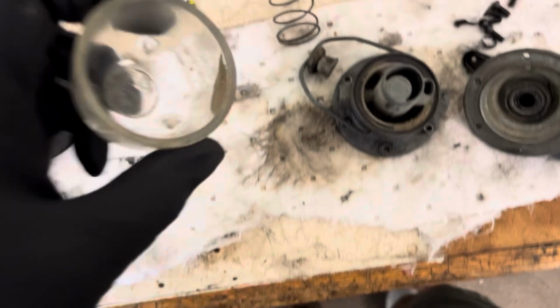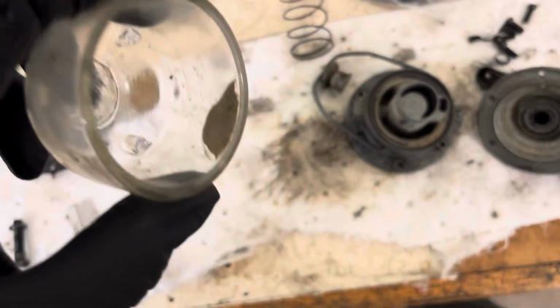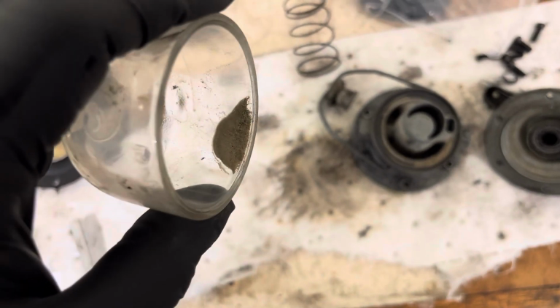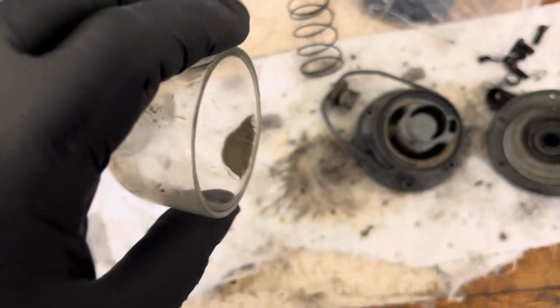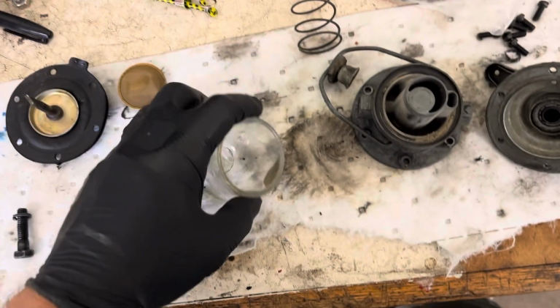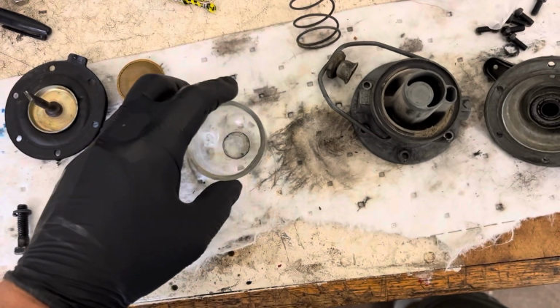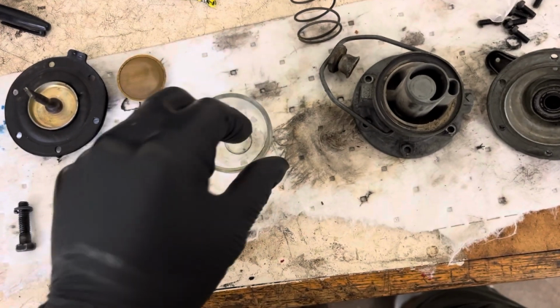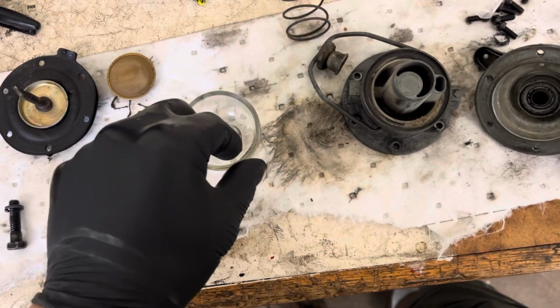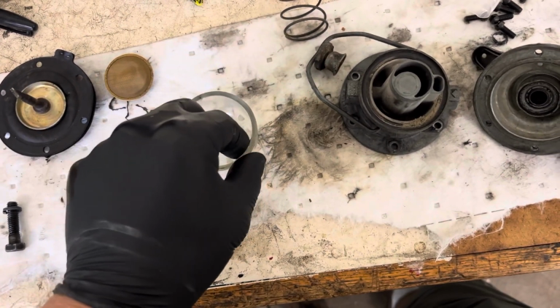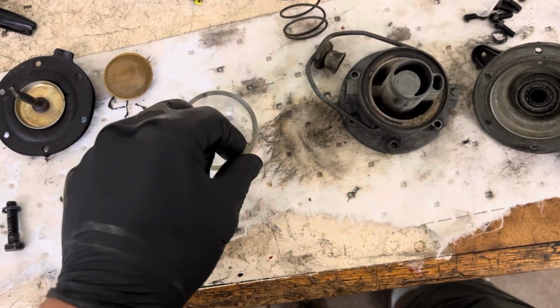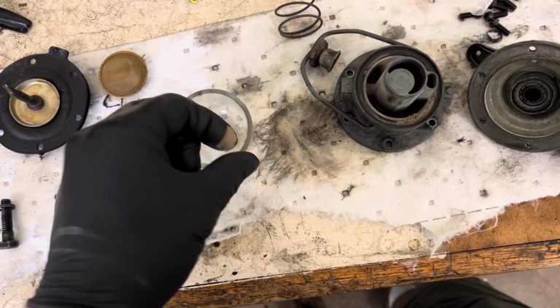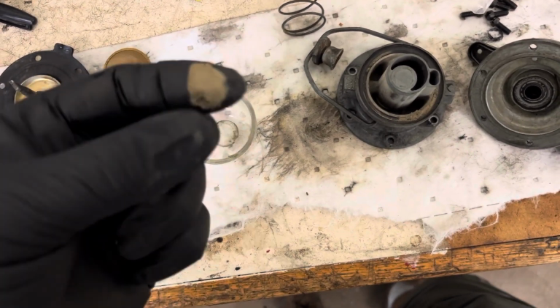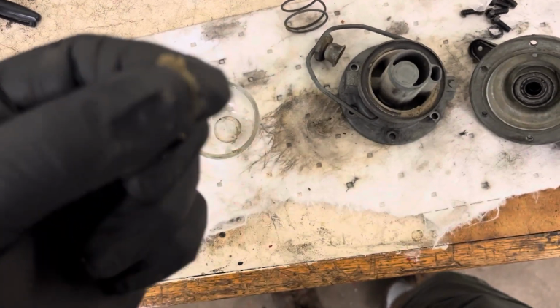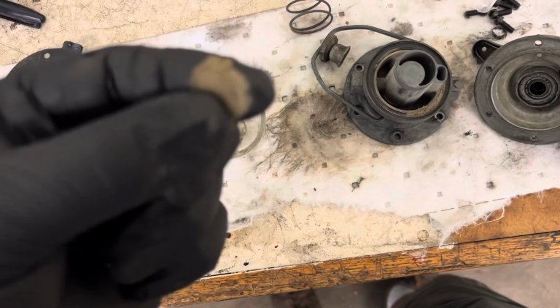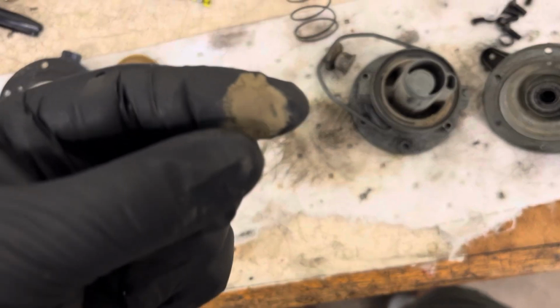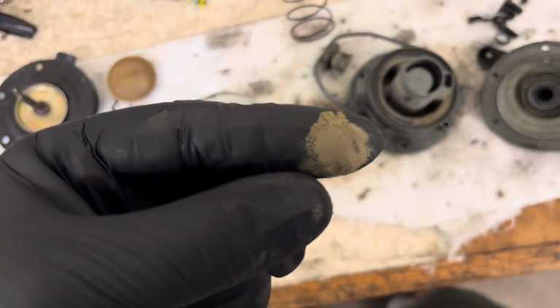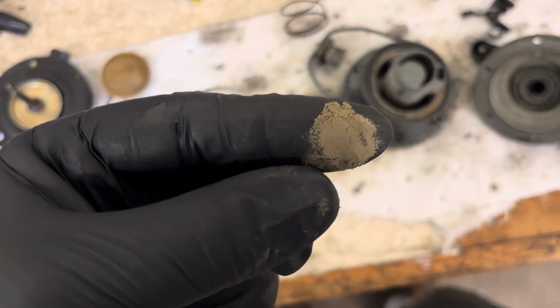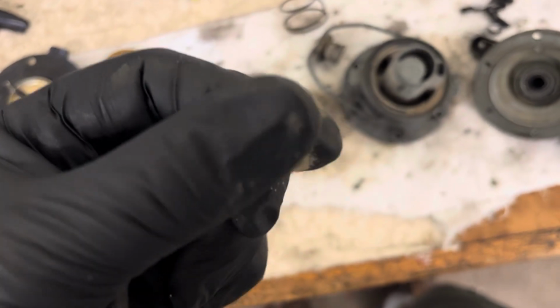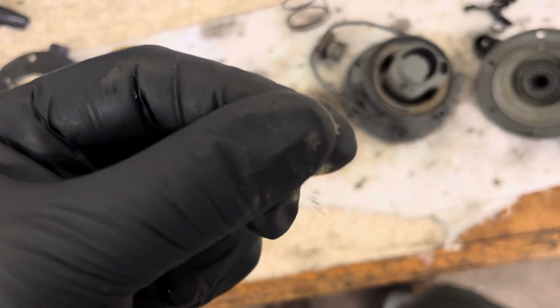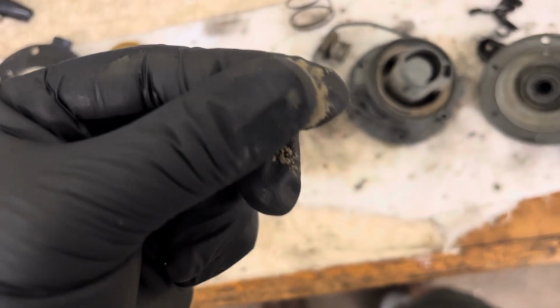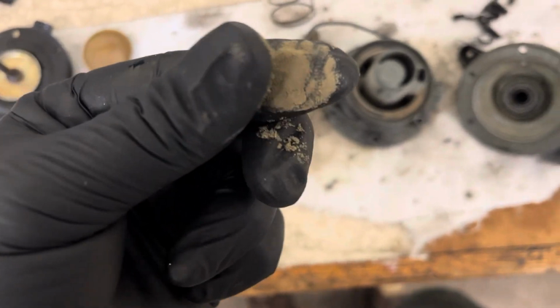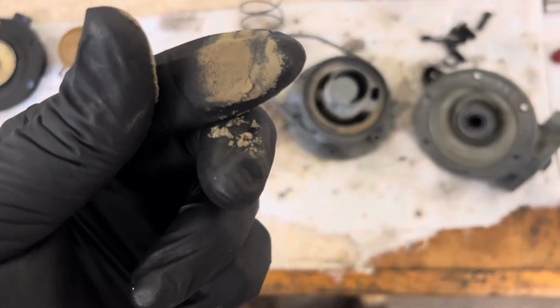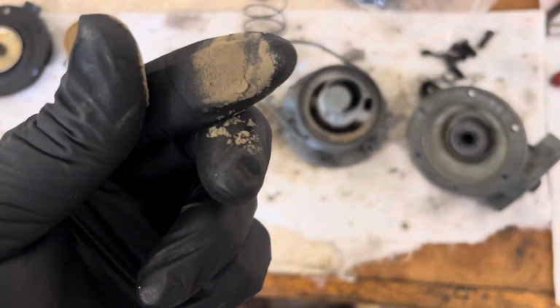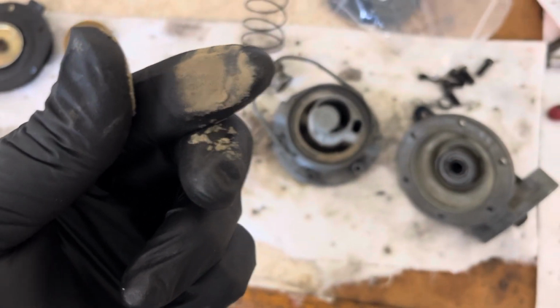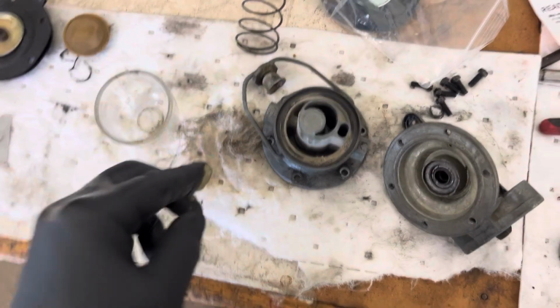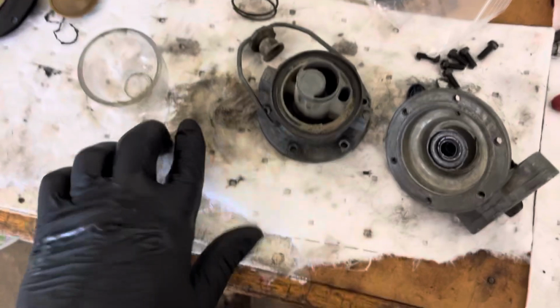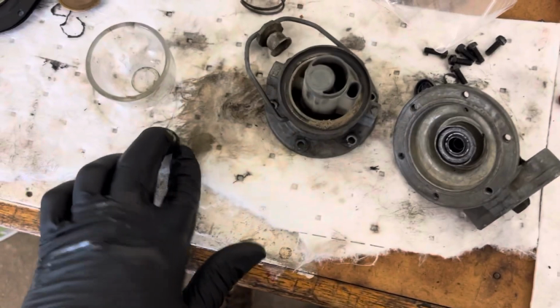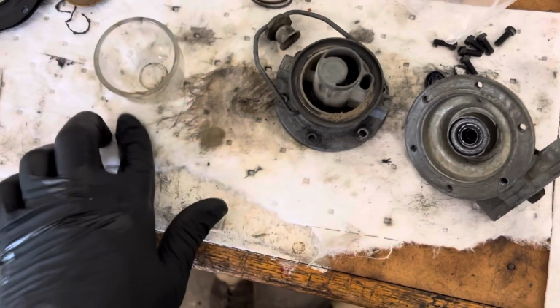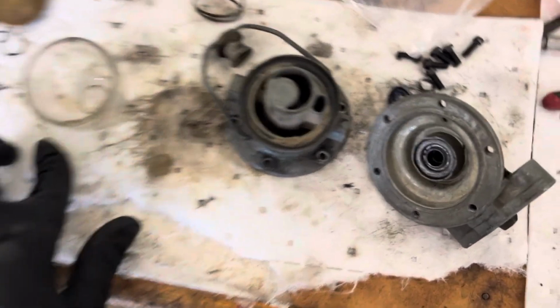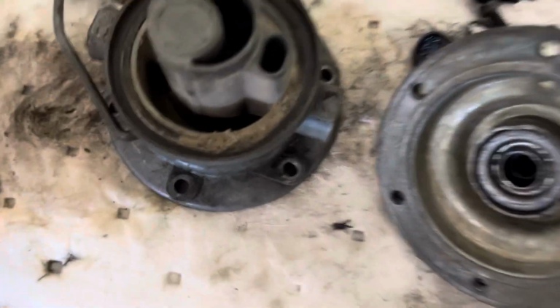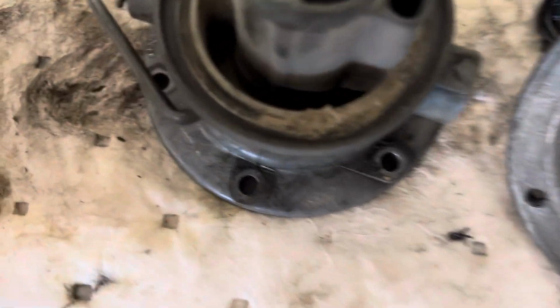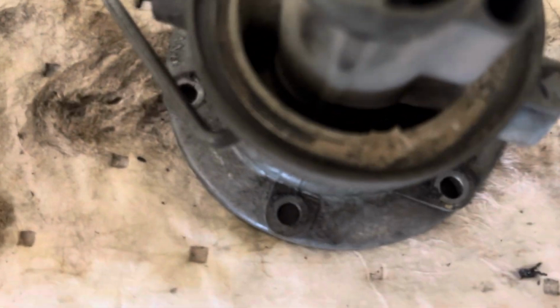I'm kind of glad I'm cleaning it because there's definitely some grit in here. I don't know if that's from the actual body of the pump or what it is, but nice to have that out of there. You can also see it here.